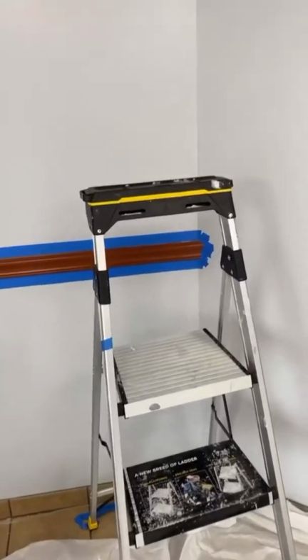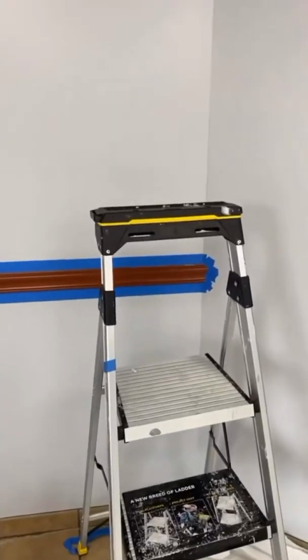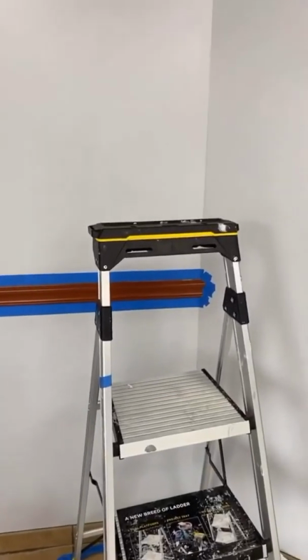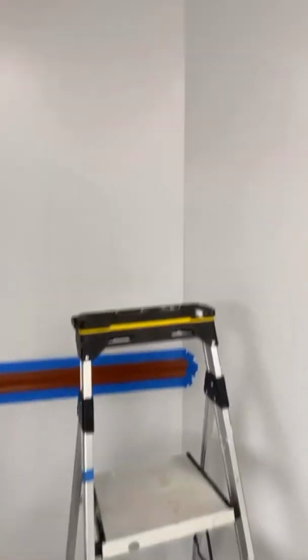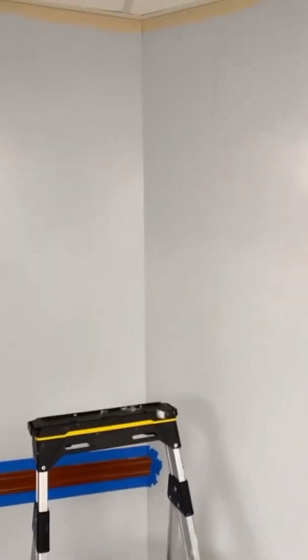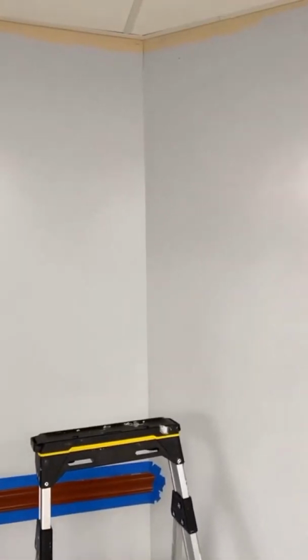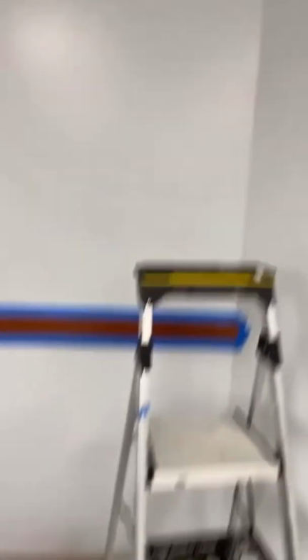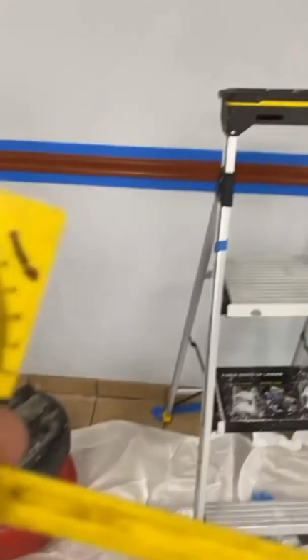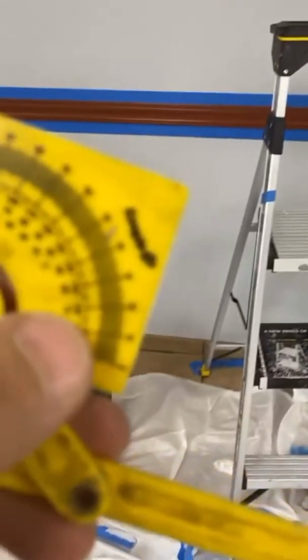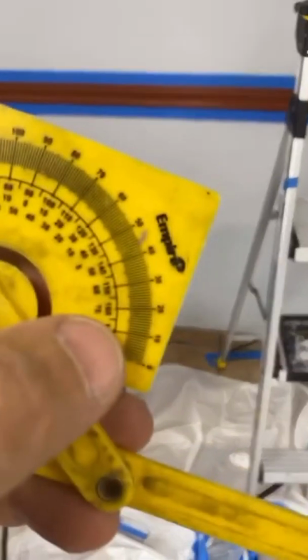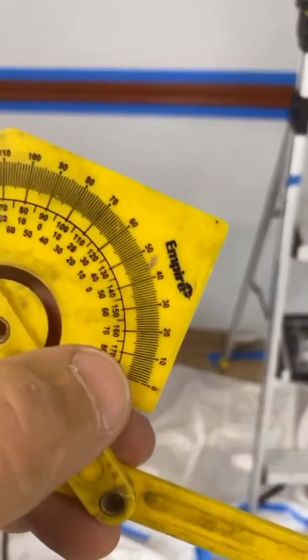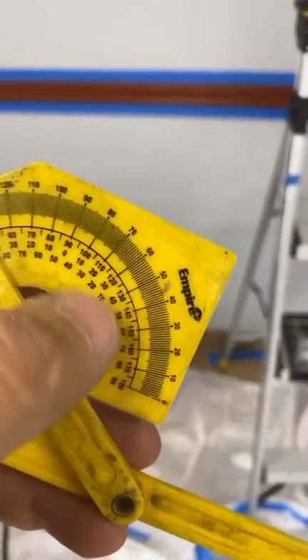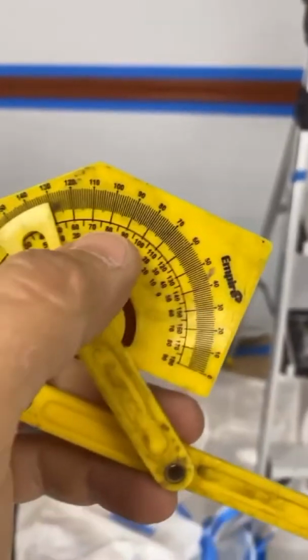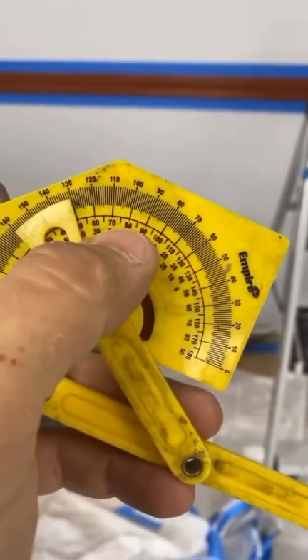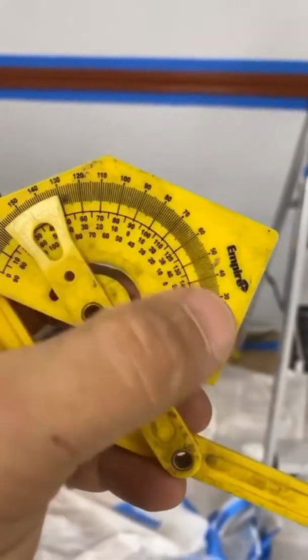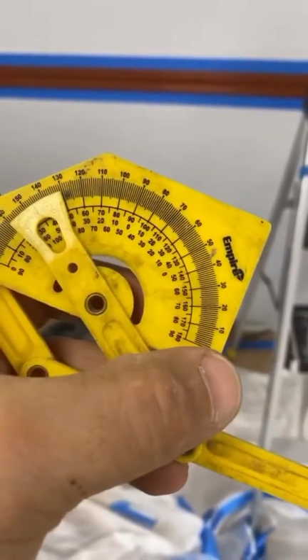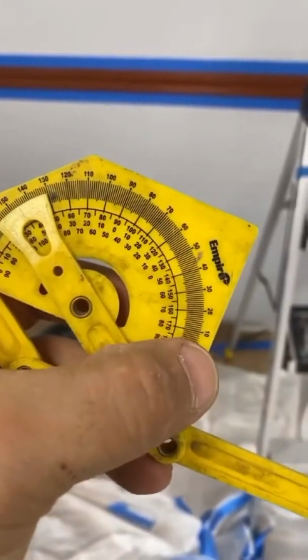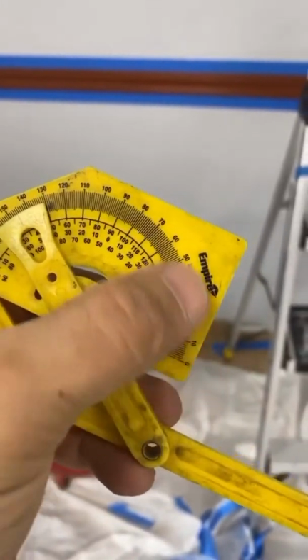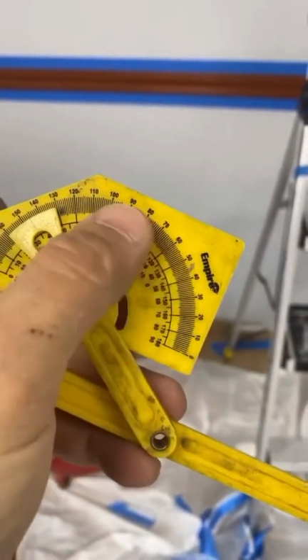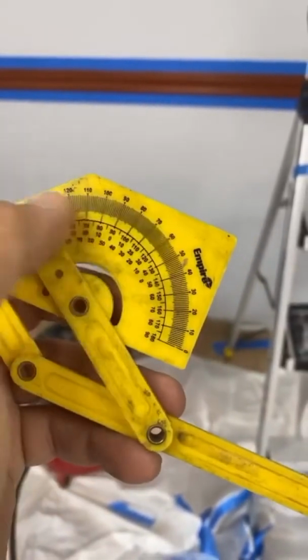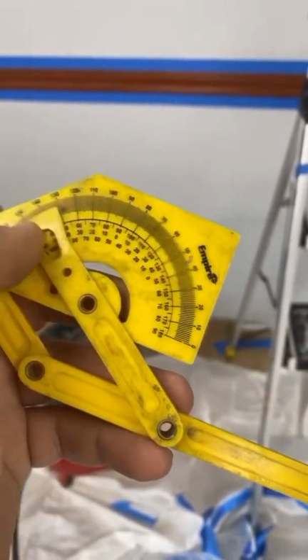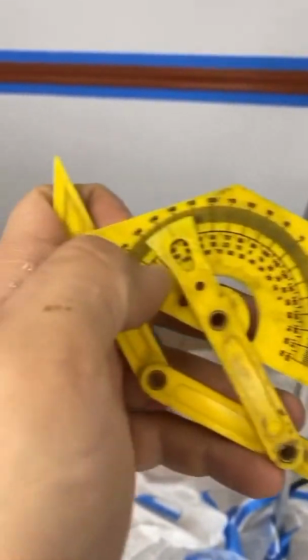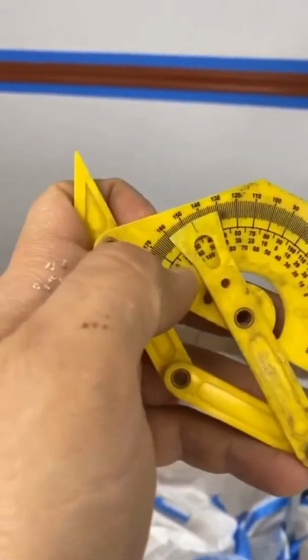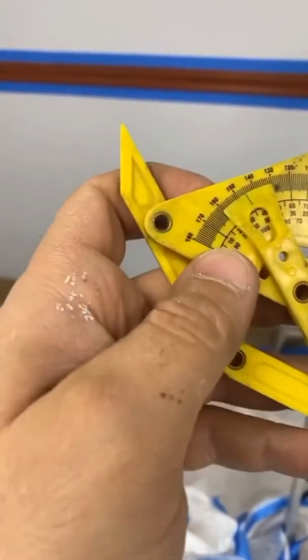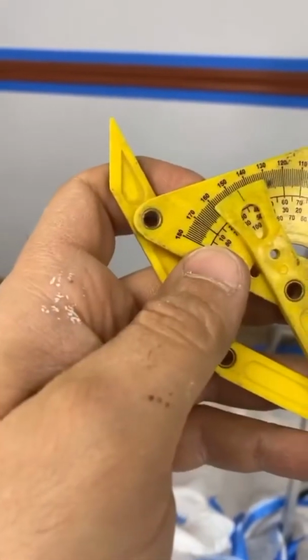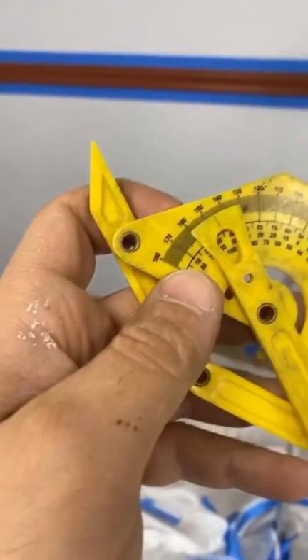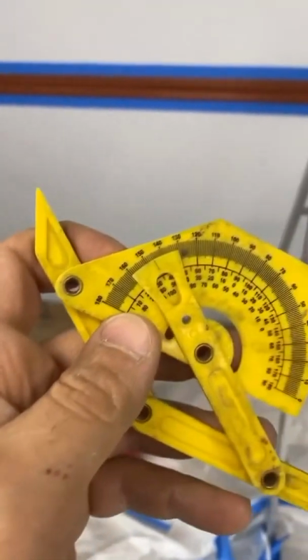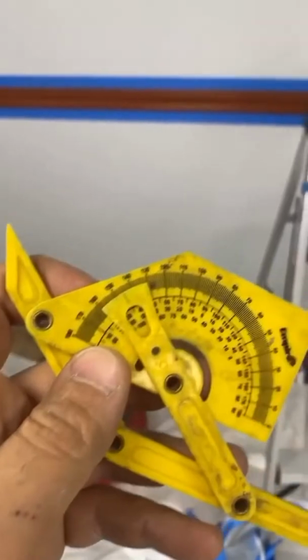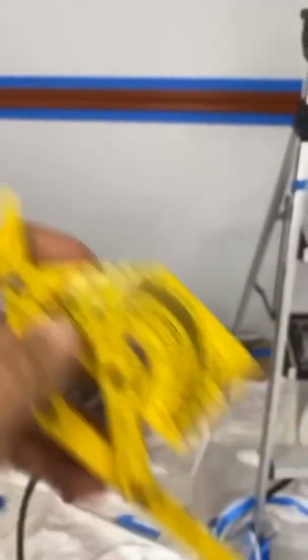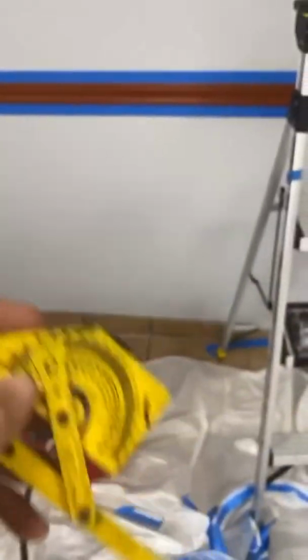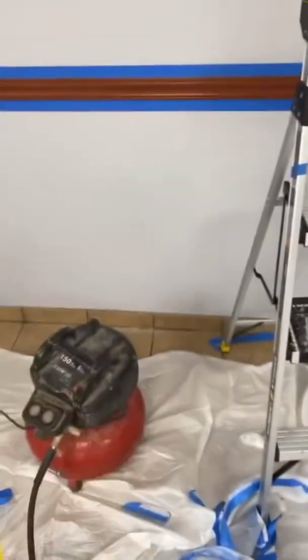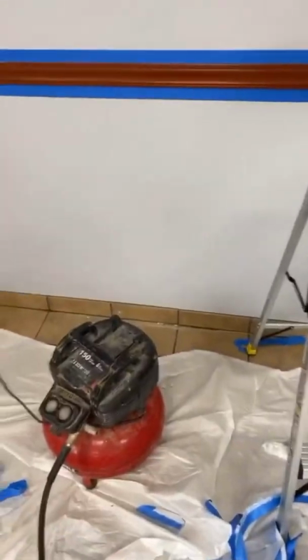I'm going to show you a quick math method for if you don't have an angle finder with numbers on the bottom, because a lot of them come with only the angles on top from 0 to 180. I'll show you exactly how to do that, but I have to write it out so bear with me.